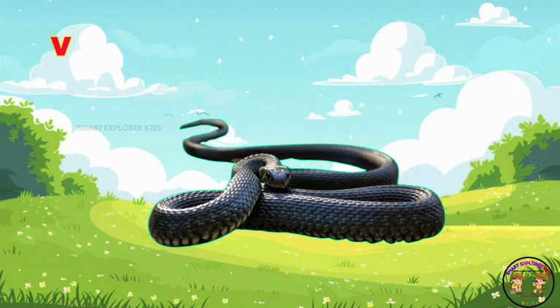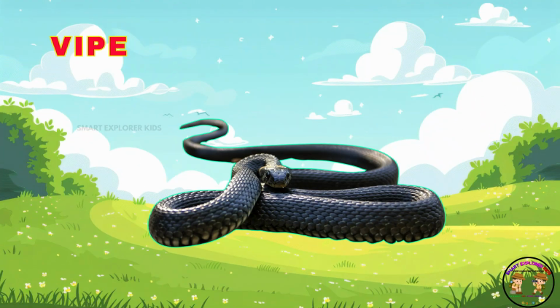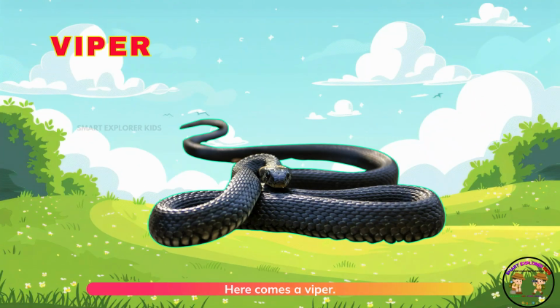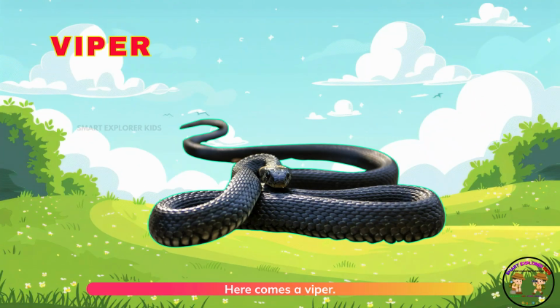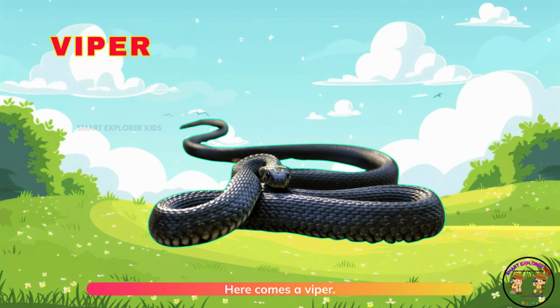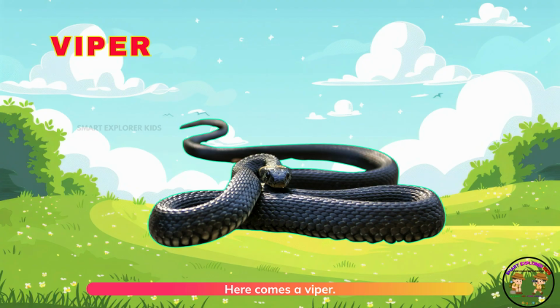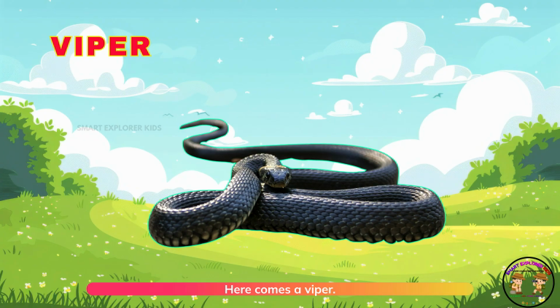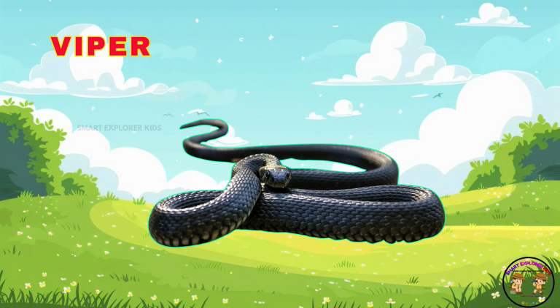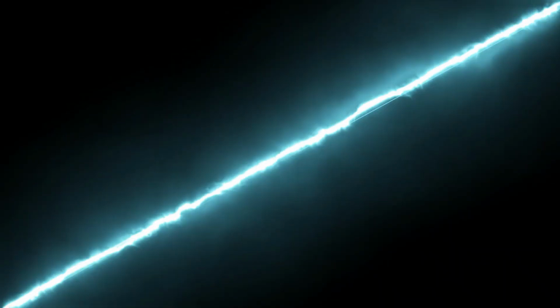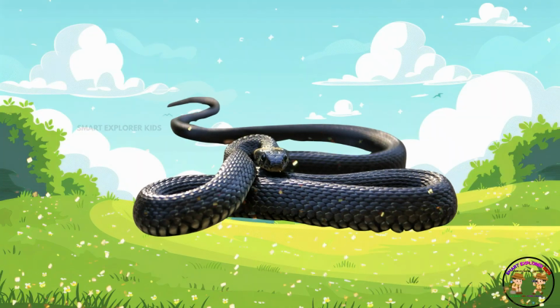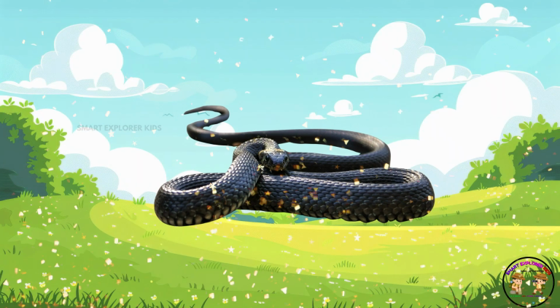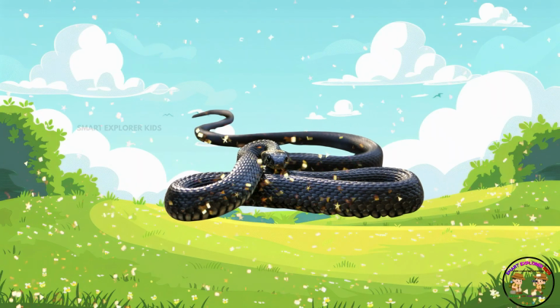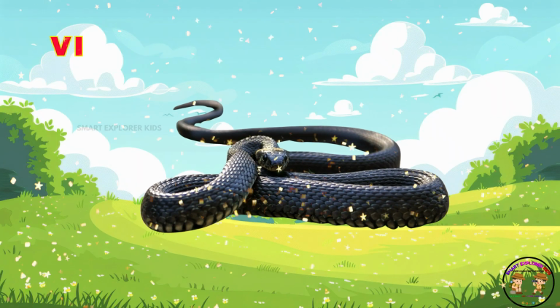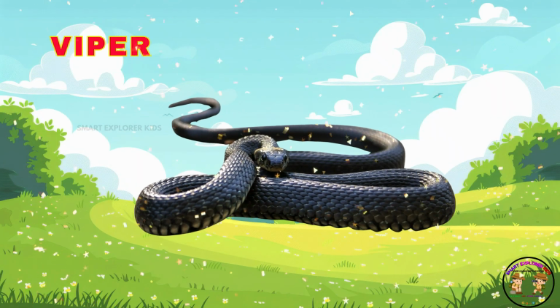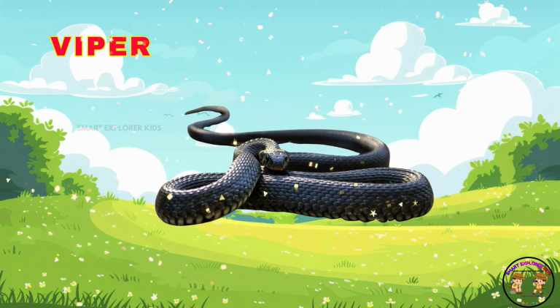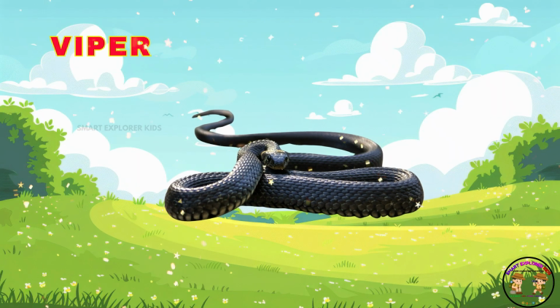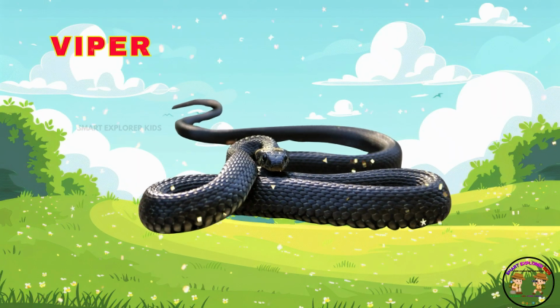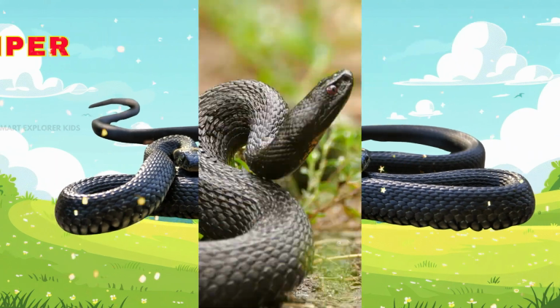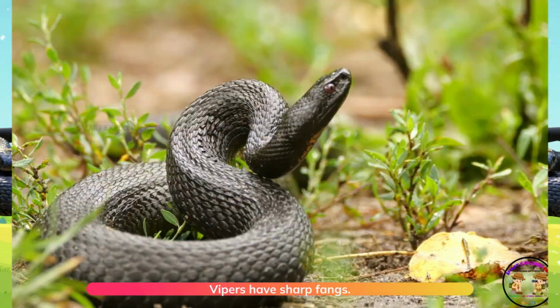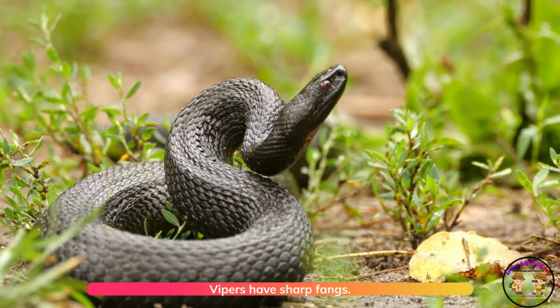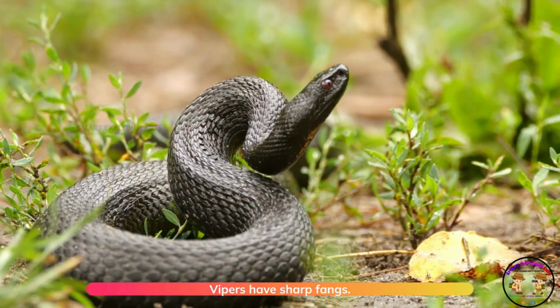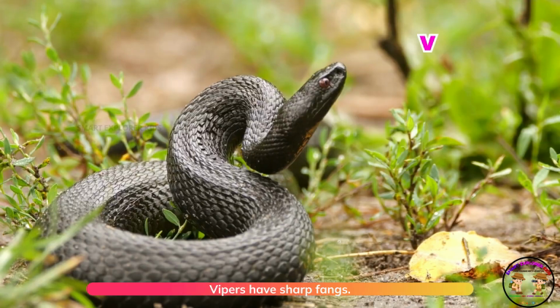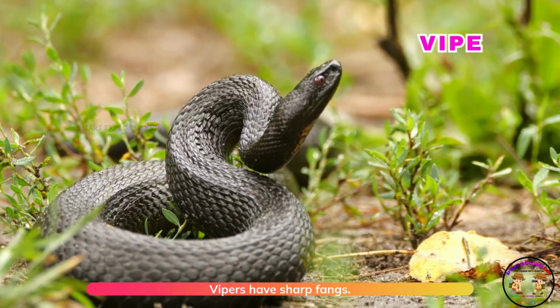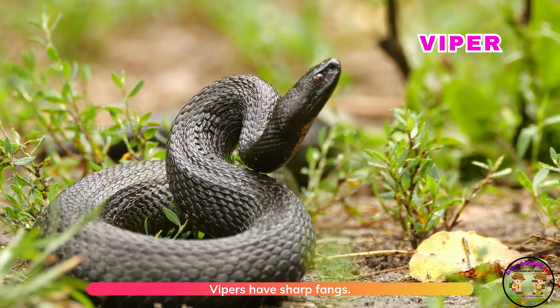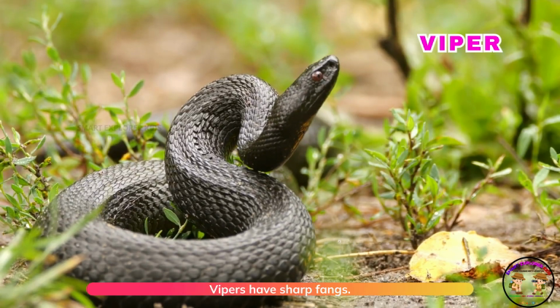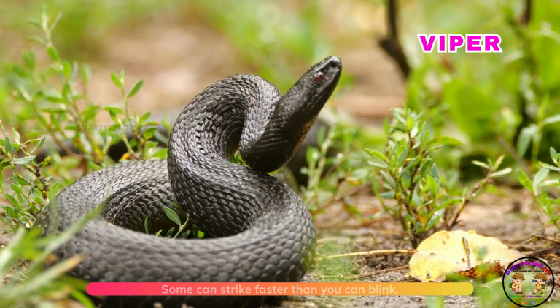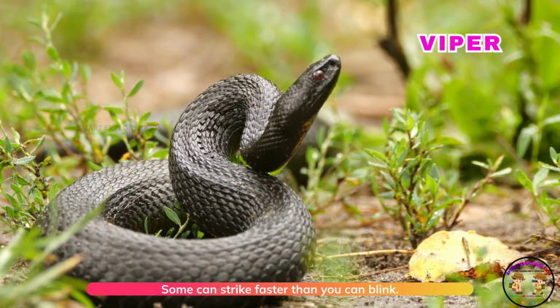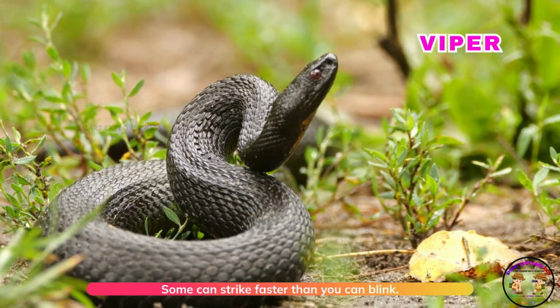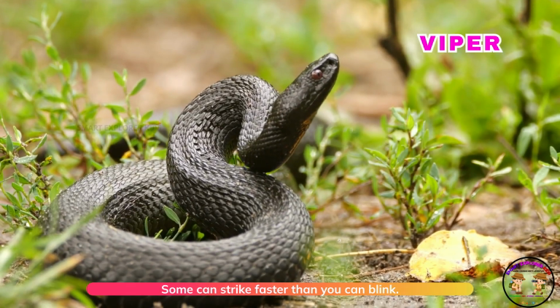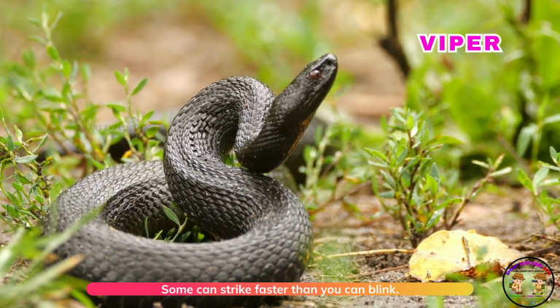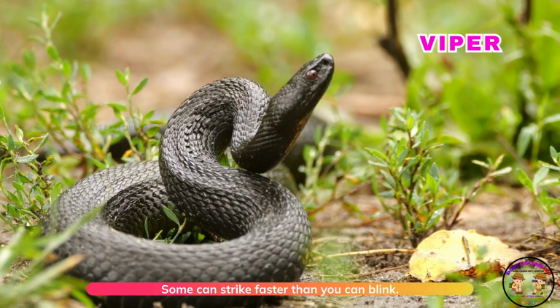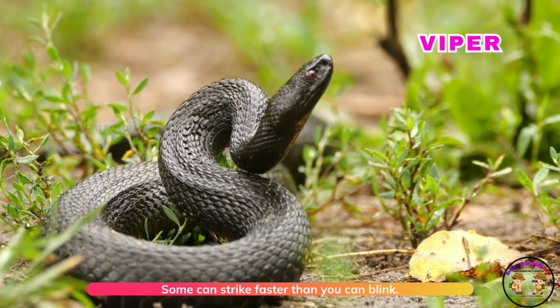Here comes a viper! Vipers have sharp fangs. Some can strike faster than you can blink.